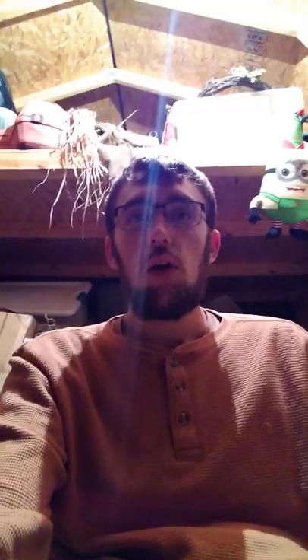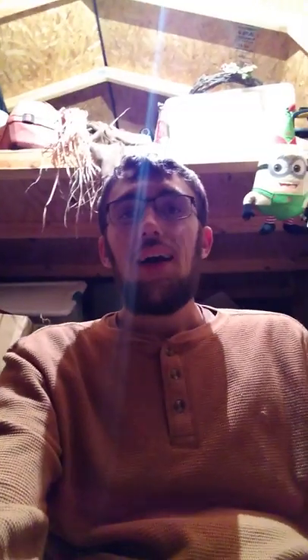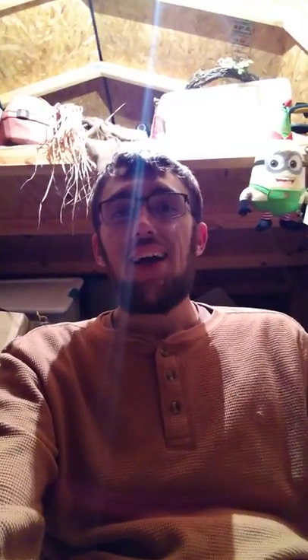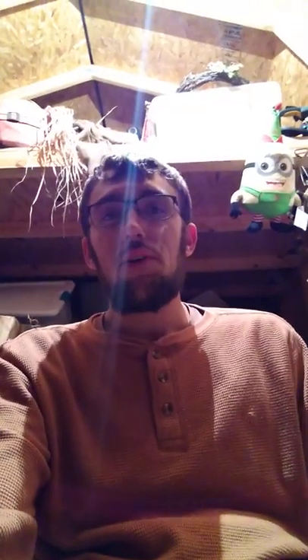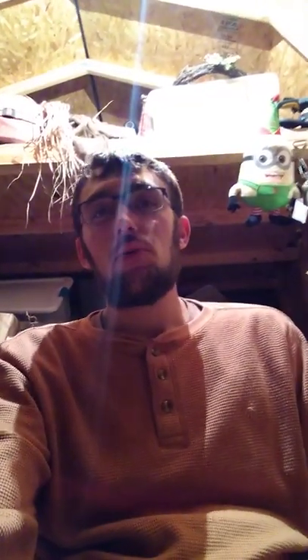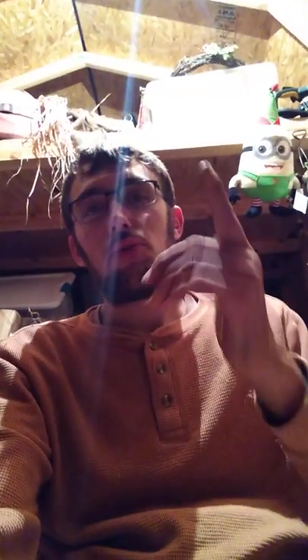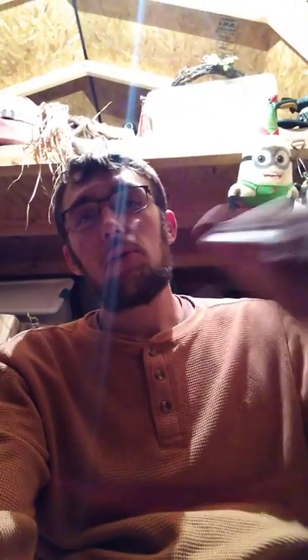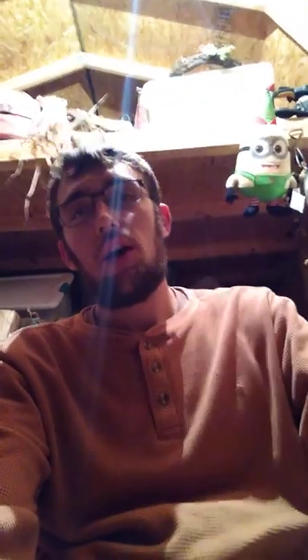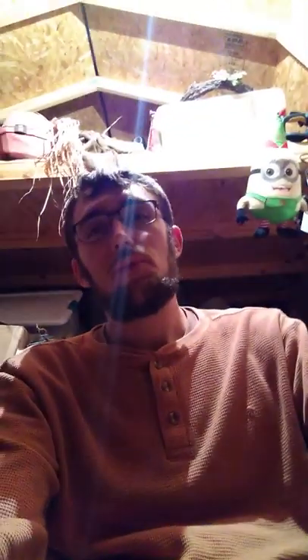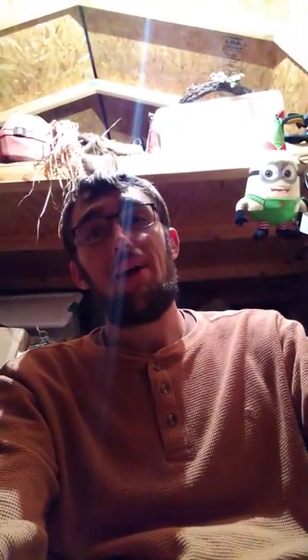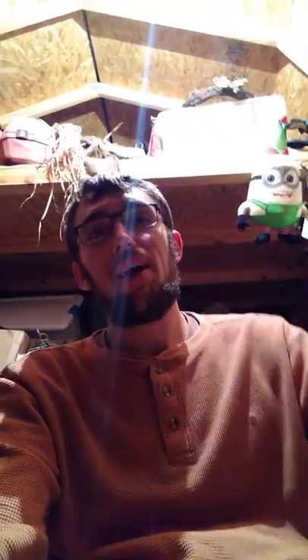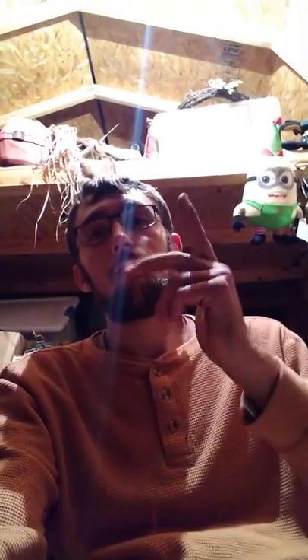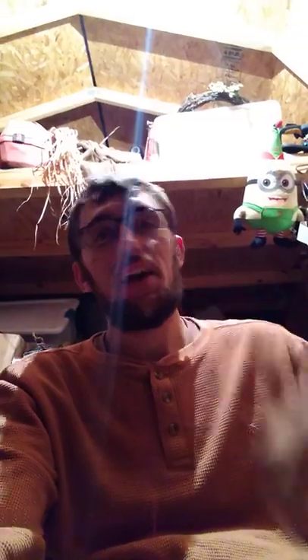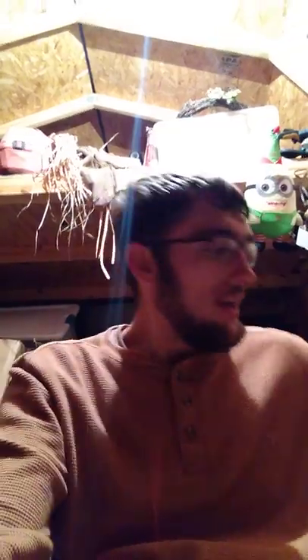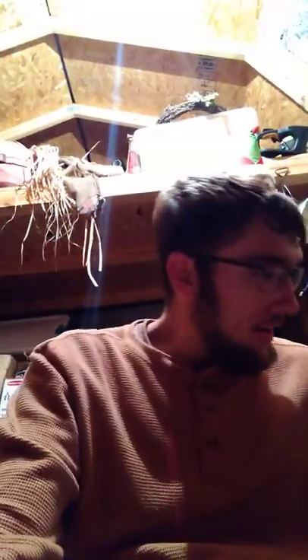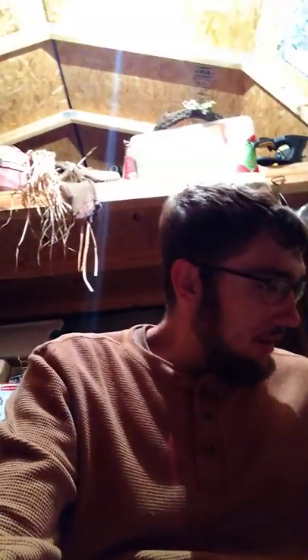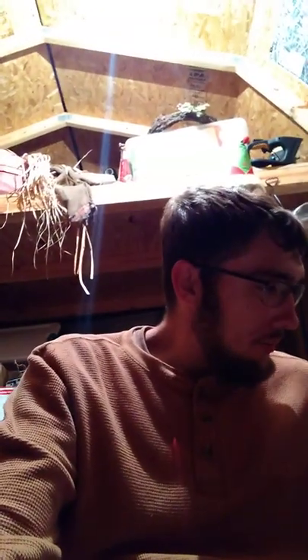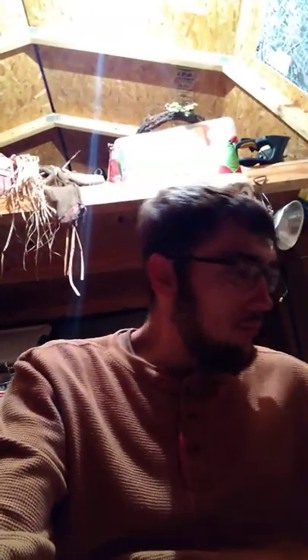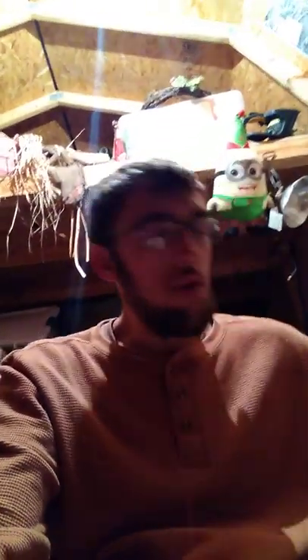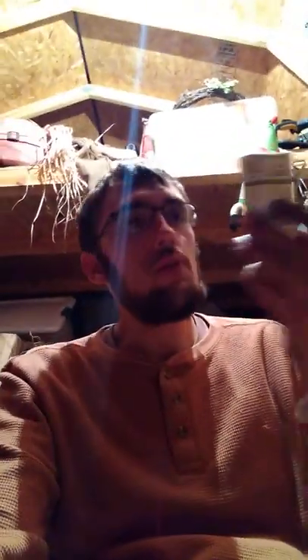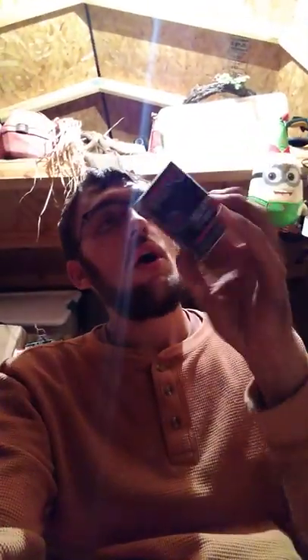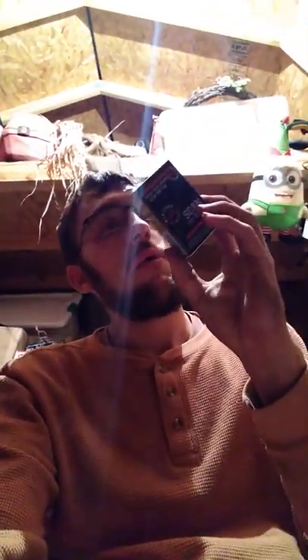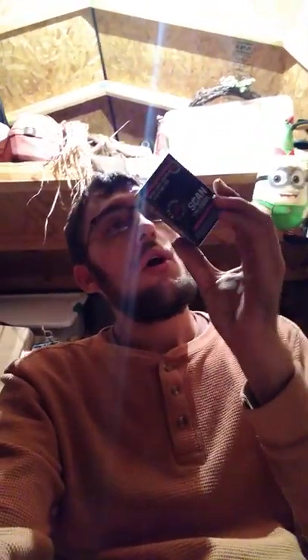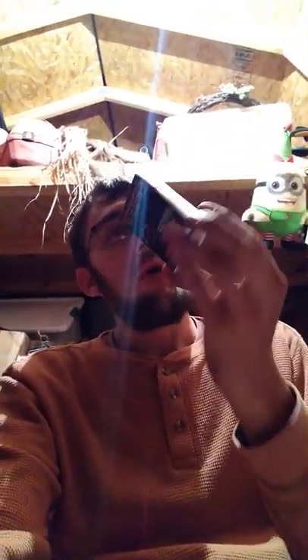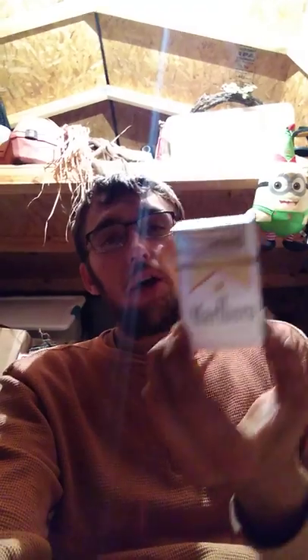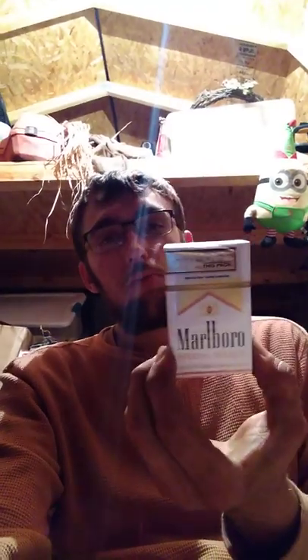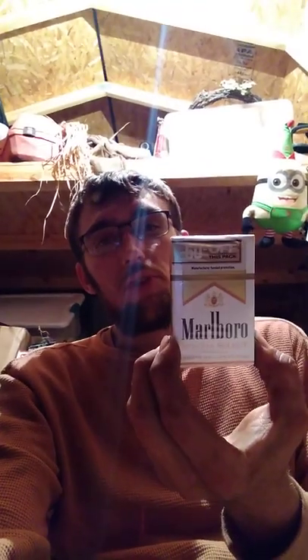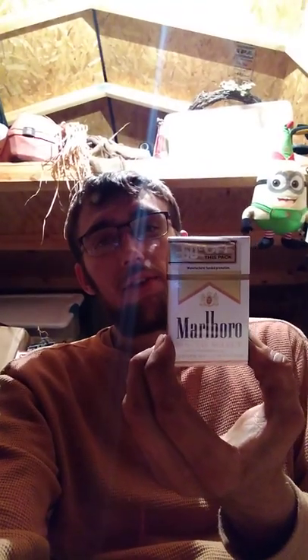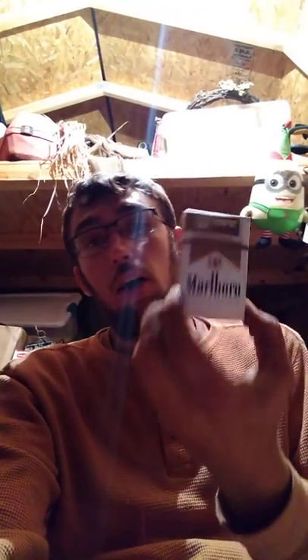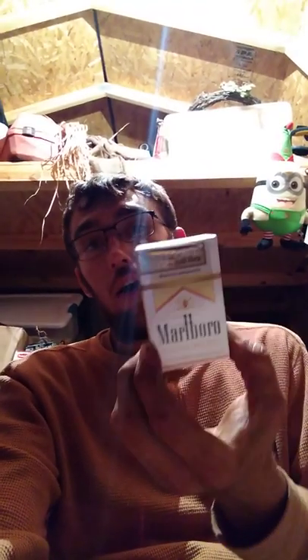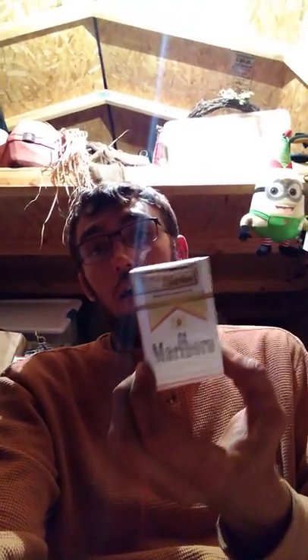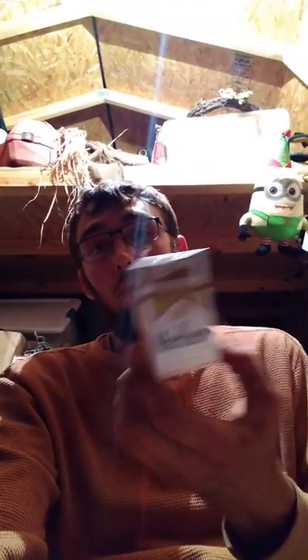Hey guys, welcome to North Side Smoke Shop. I'm your main man Funny Guy, and today we will be doing a review on Marlboro Gold Special Selects Shorts.